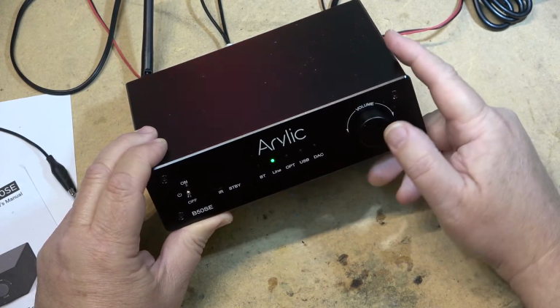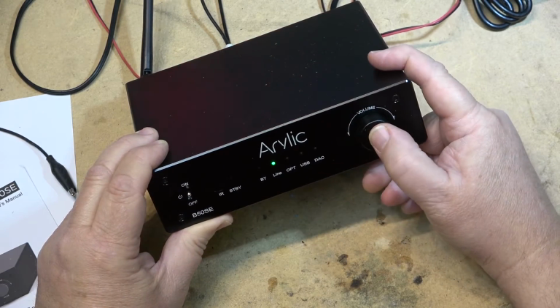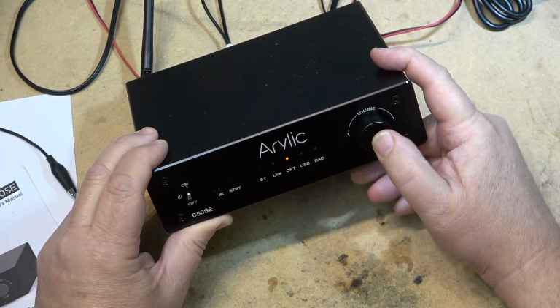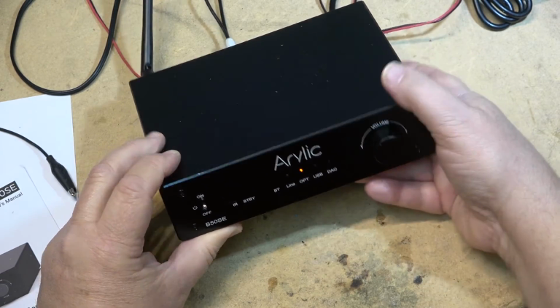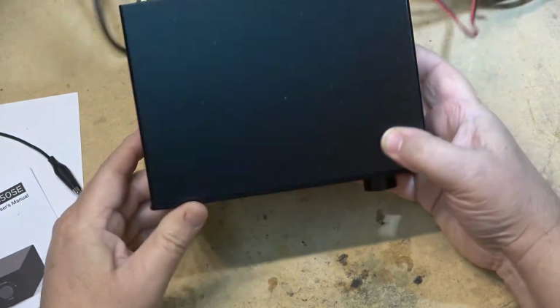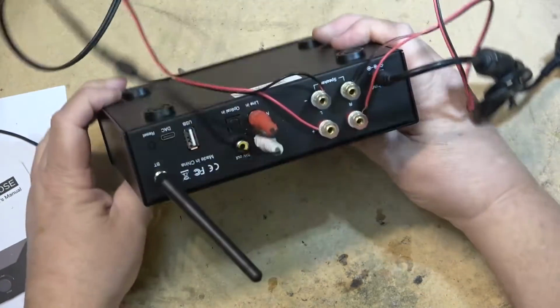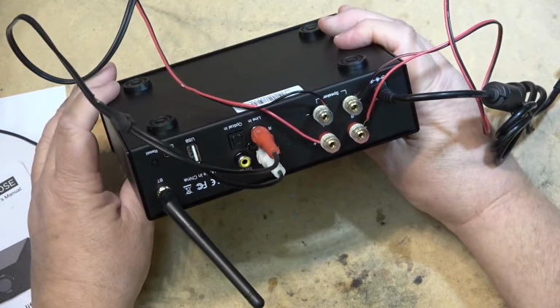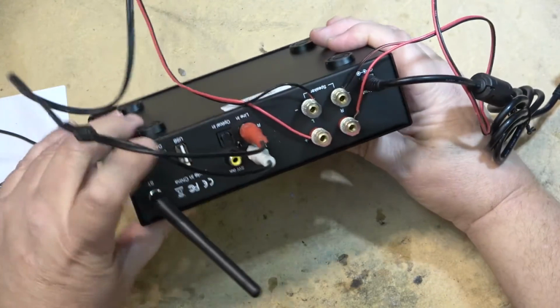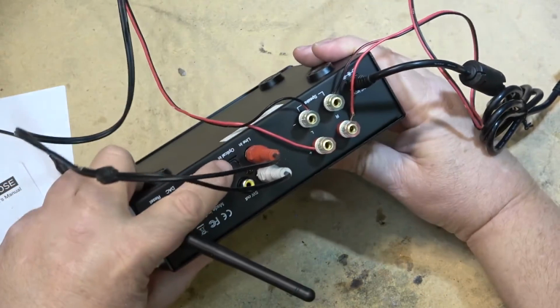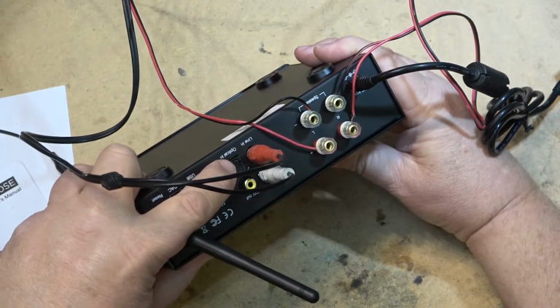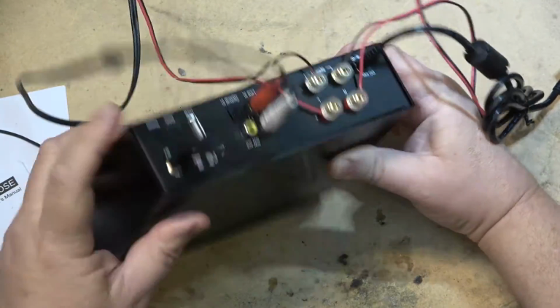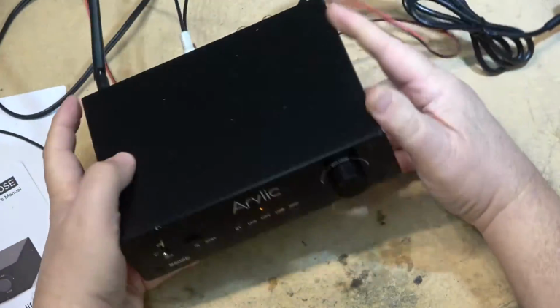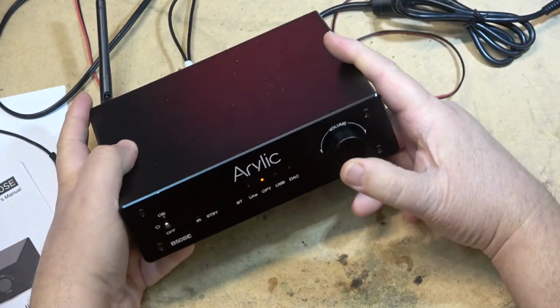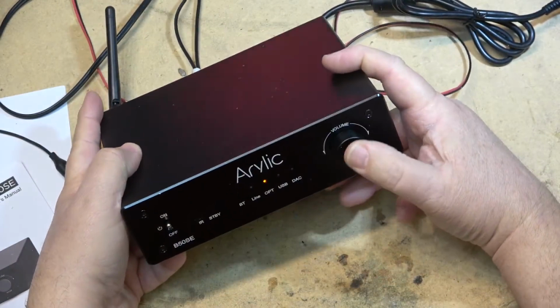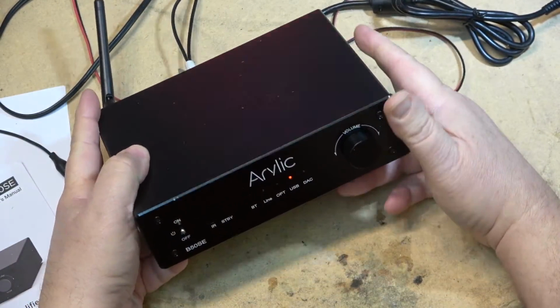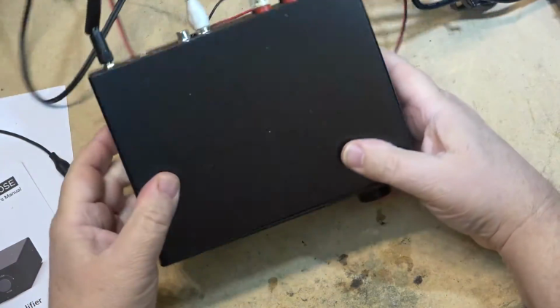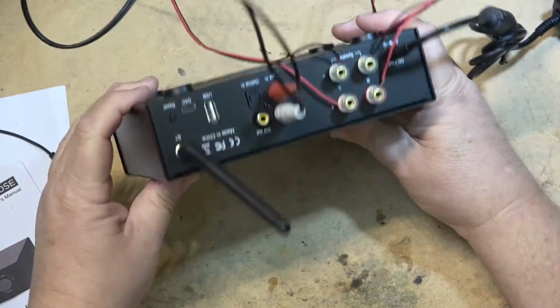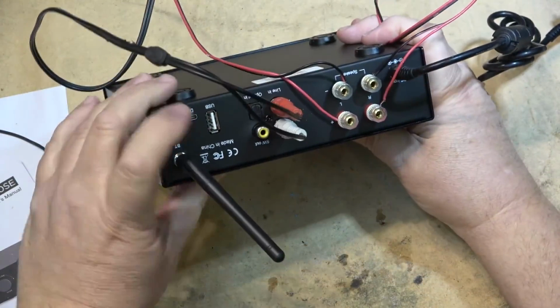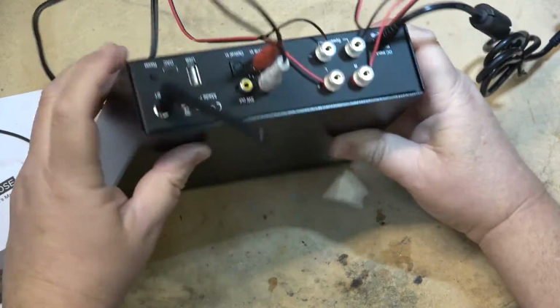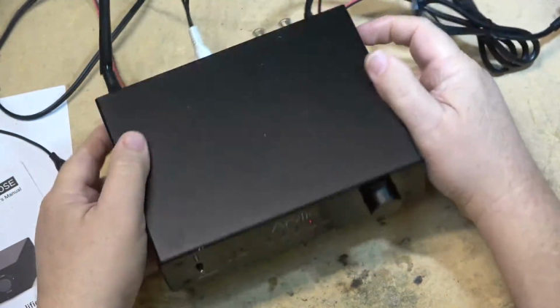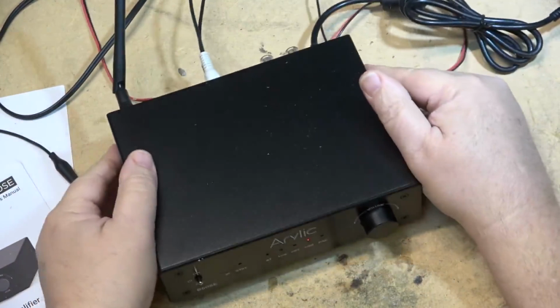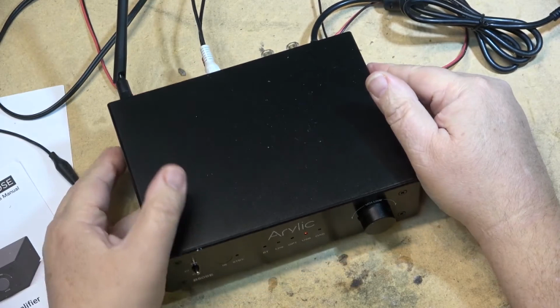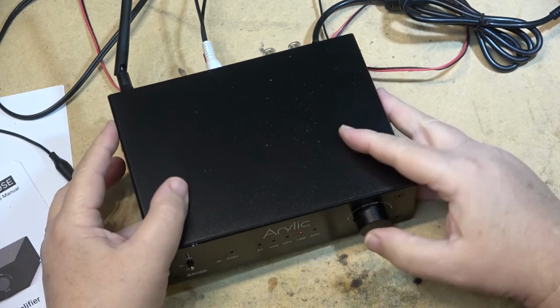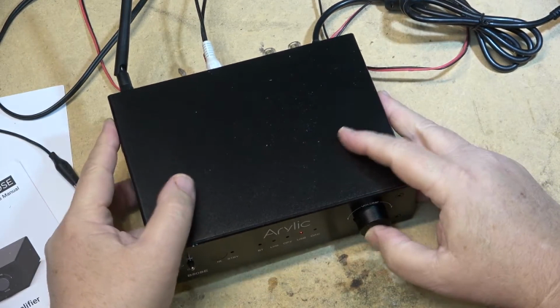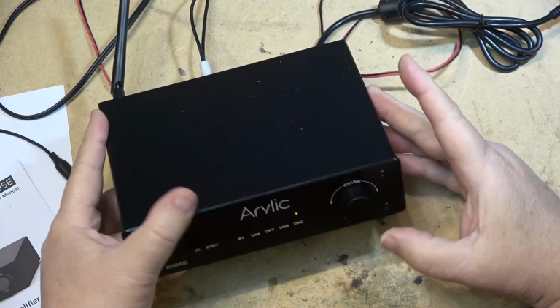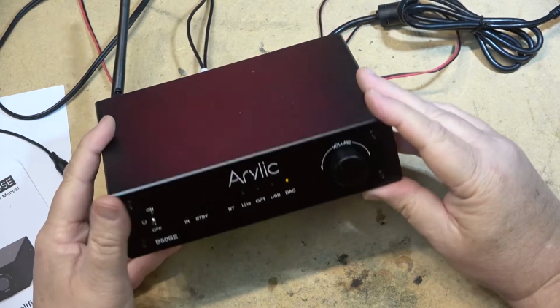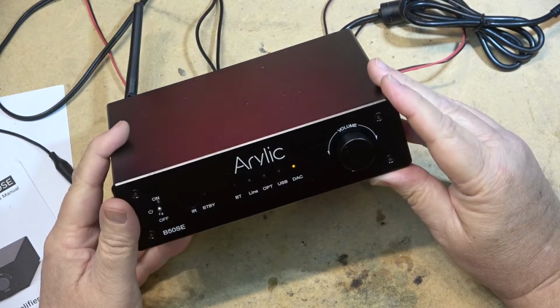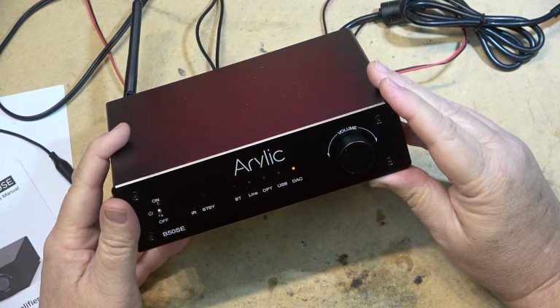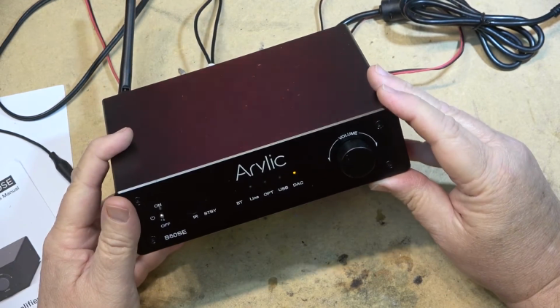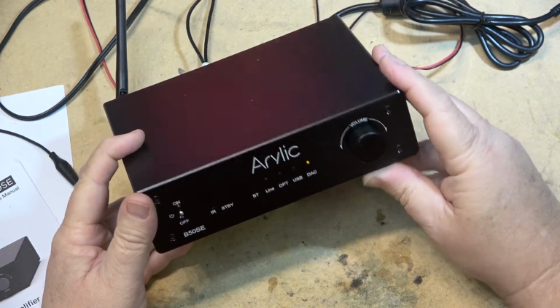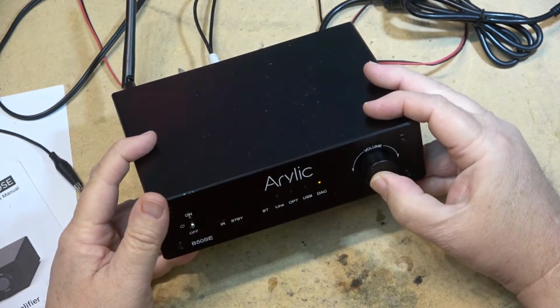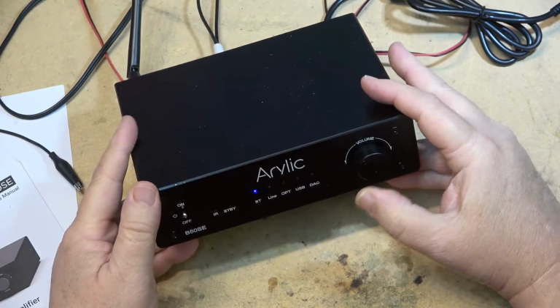Click it again — optical input, which connects via optical on the back. The next mode is USB input, so that's for when I plug a USB stick in — we'll do that. And finally, DAC mode for connecting to the computer.